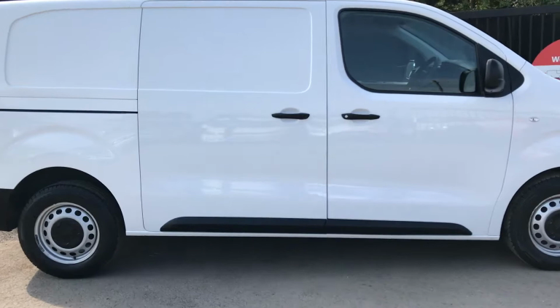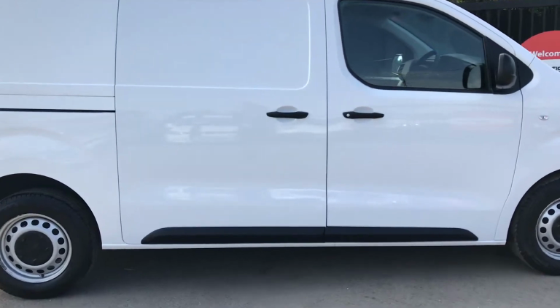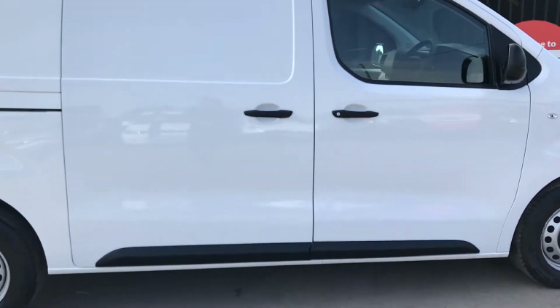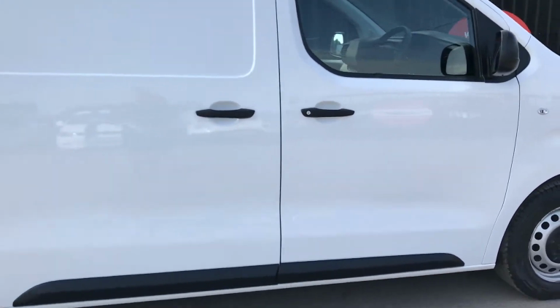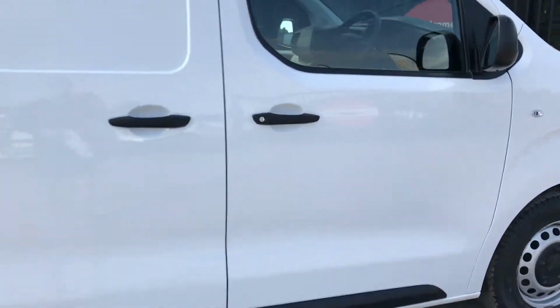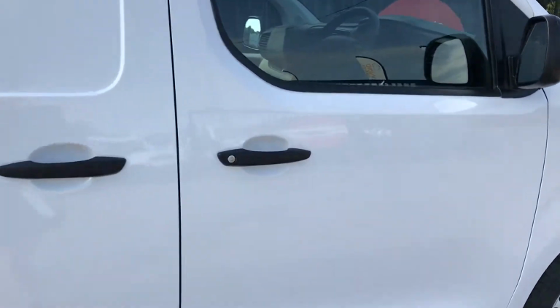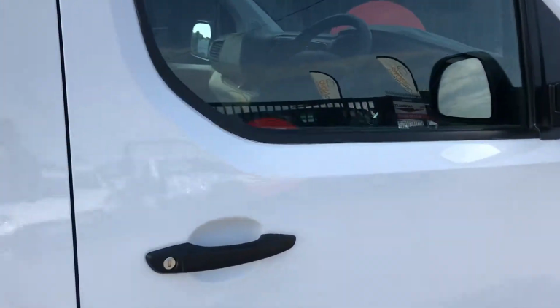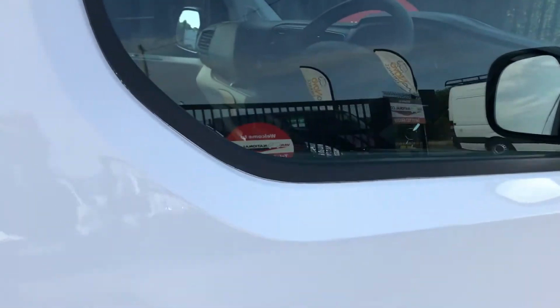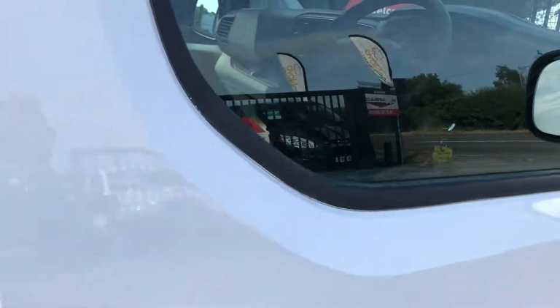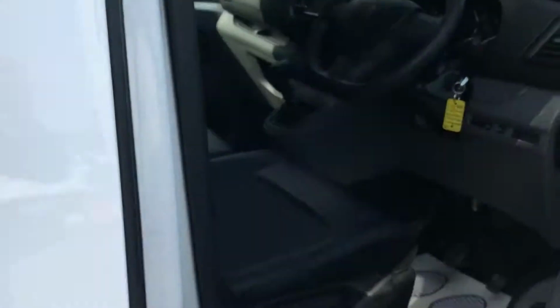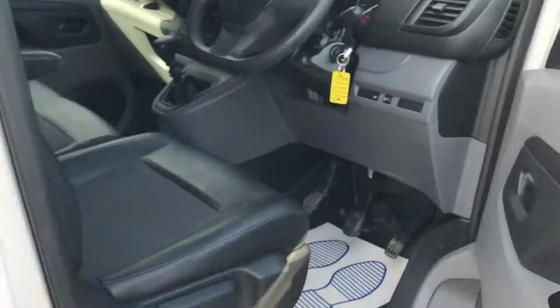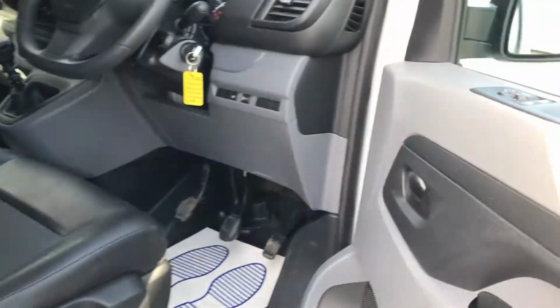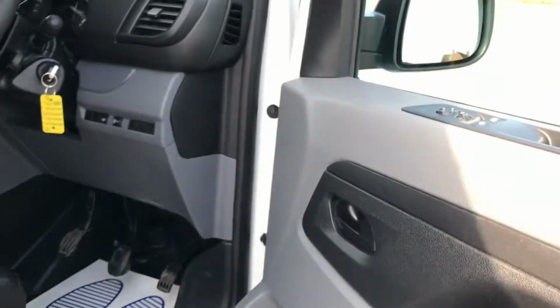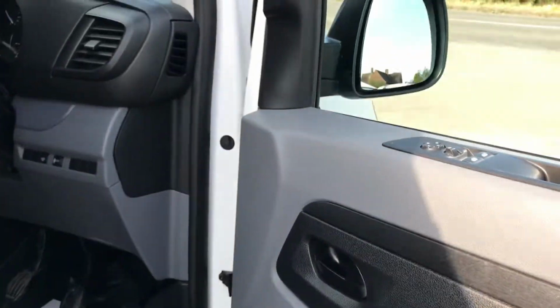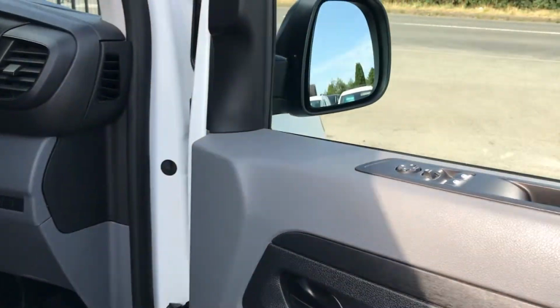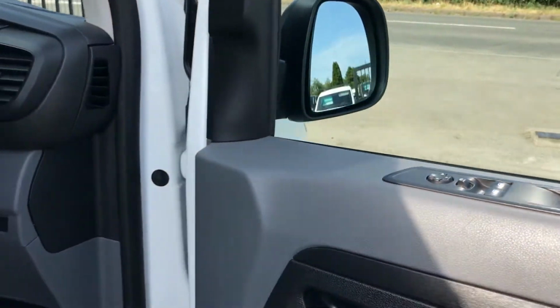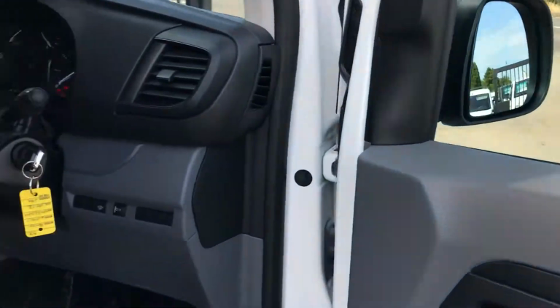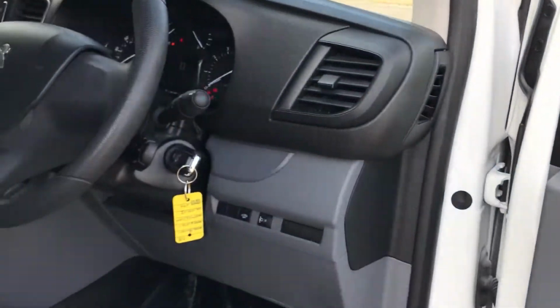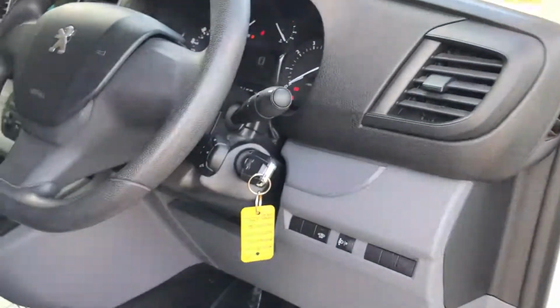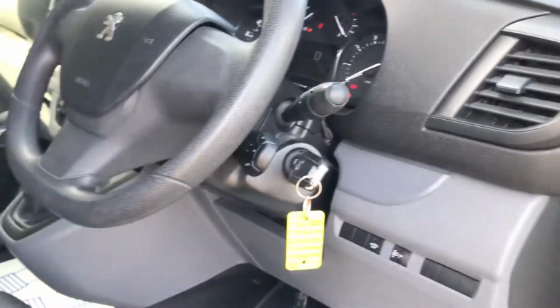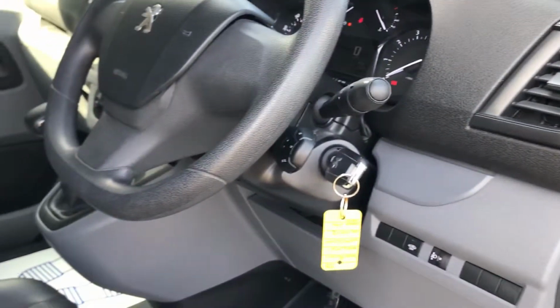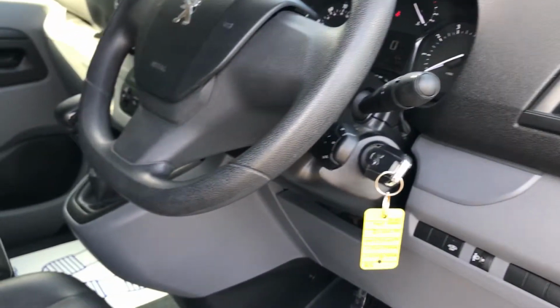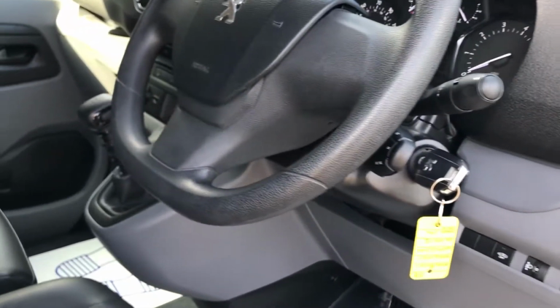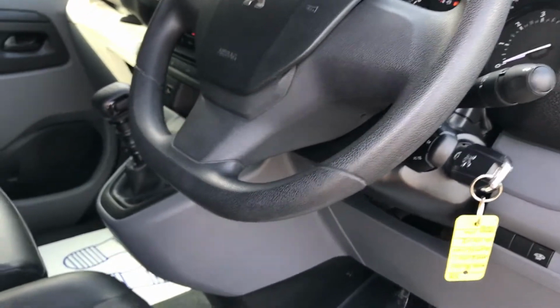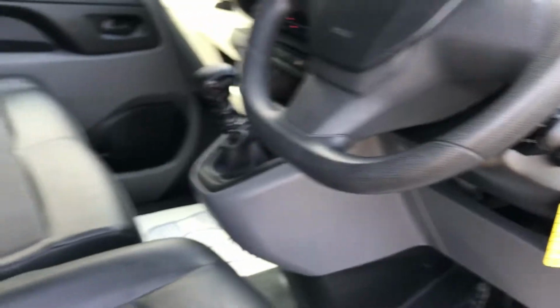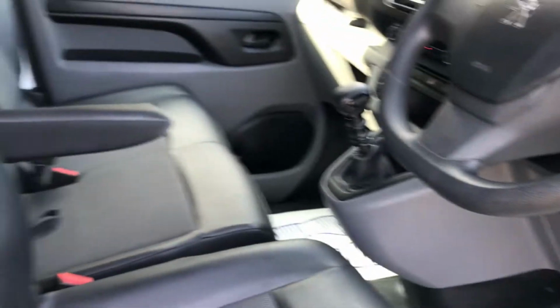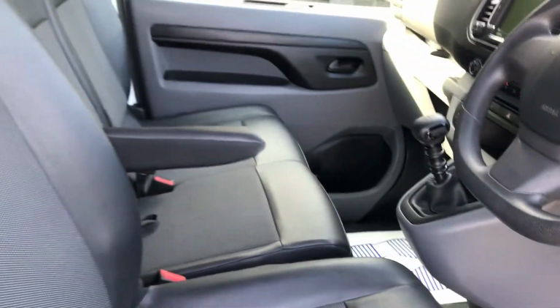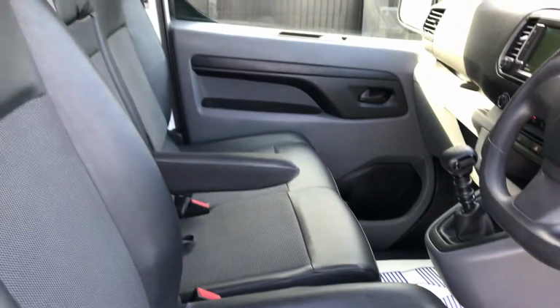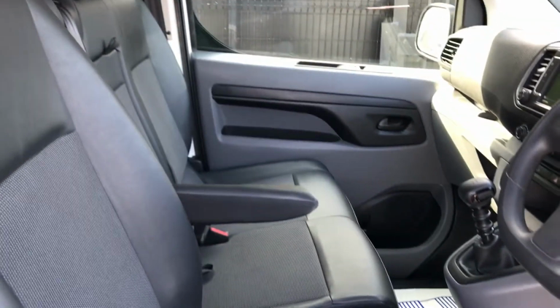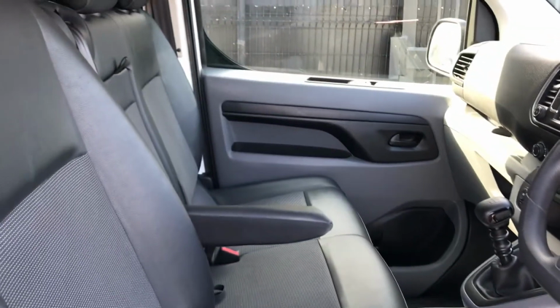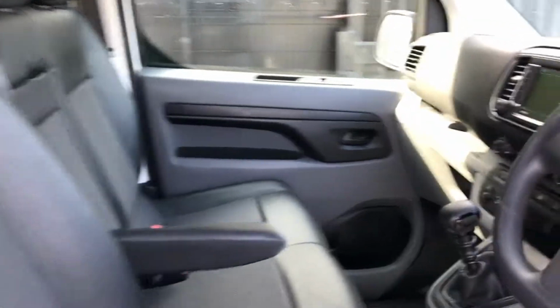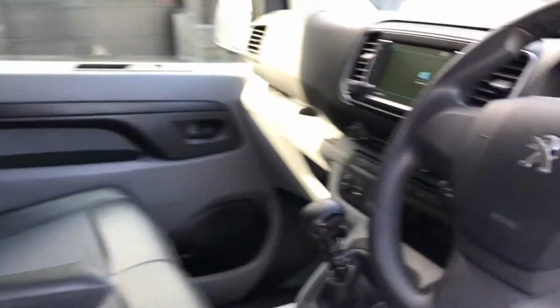It's also got twin side doors. I'll show you inside. Very immaculate throughout, got two windows, multi-function steering wheel there. Half leather seats with armrest.